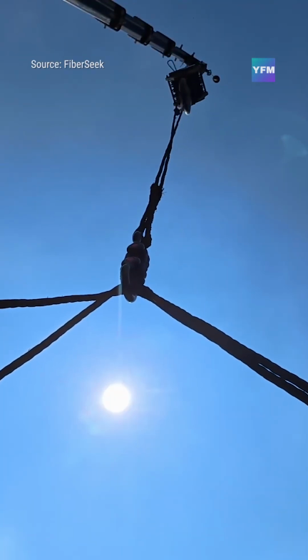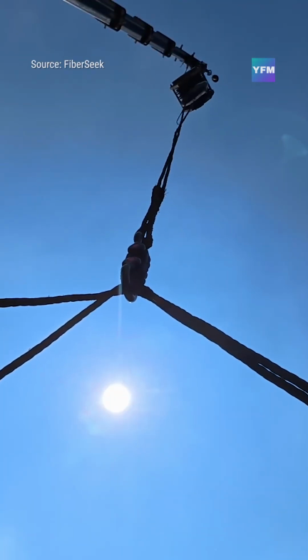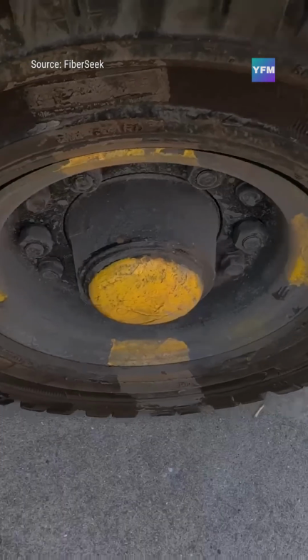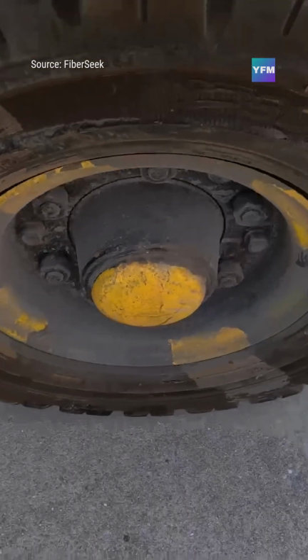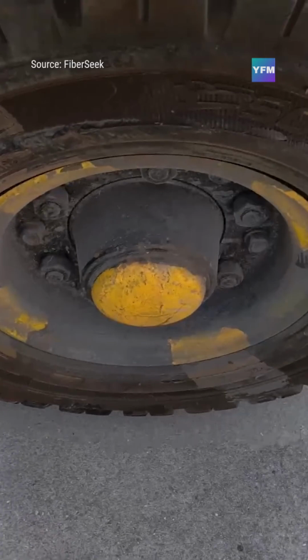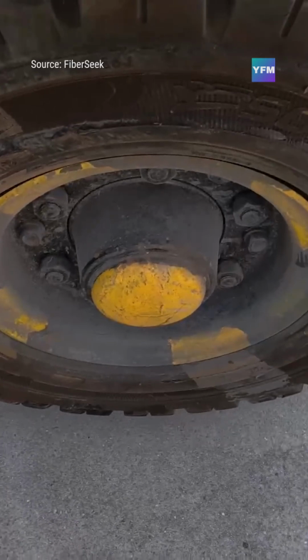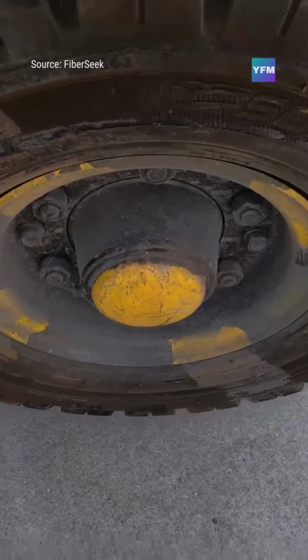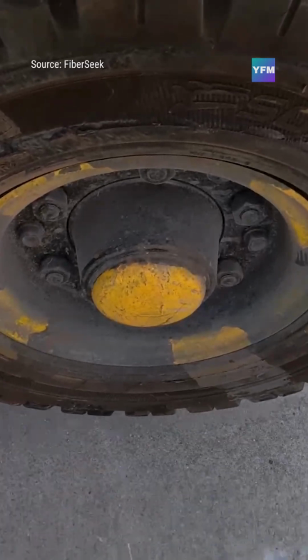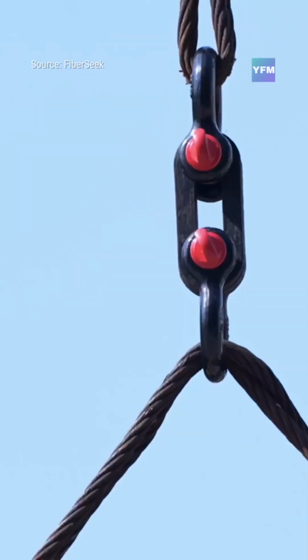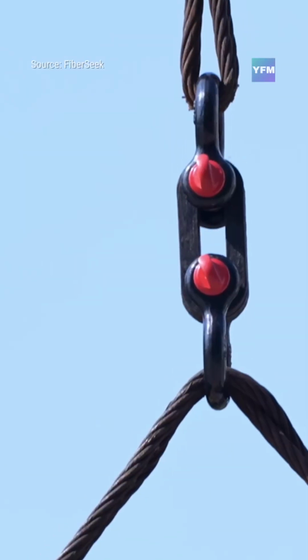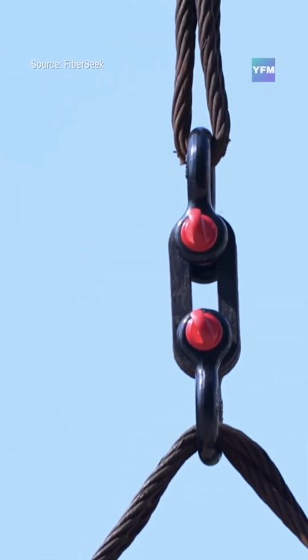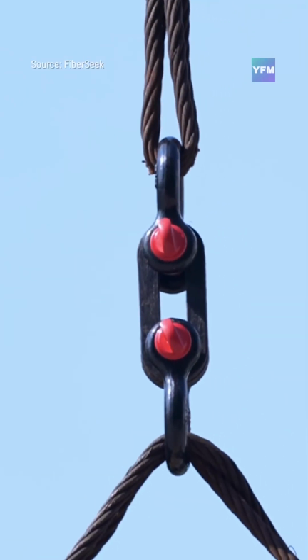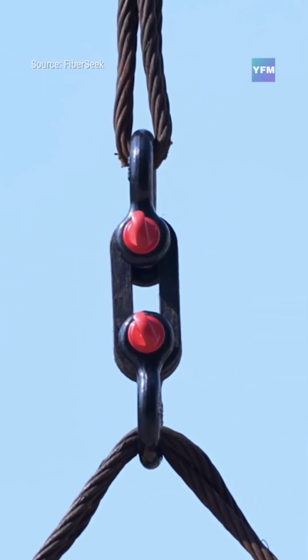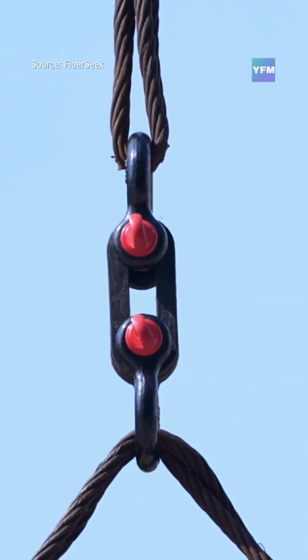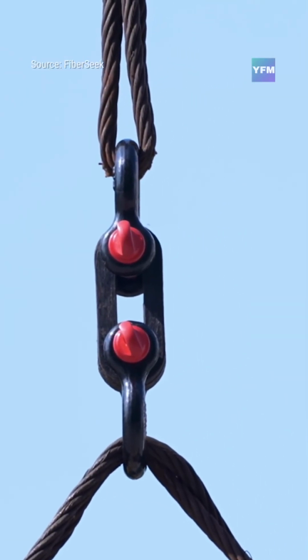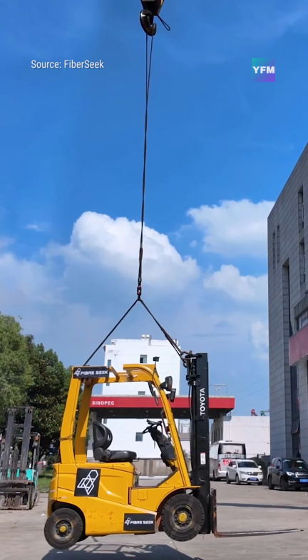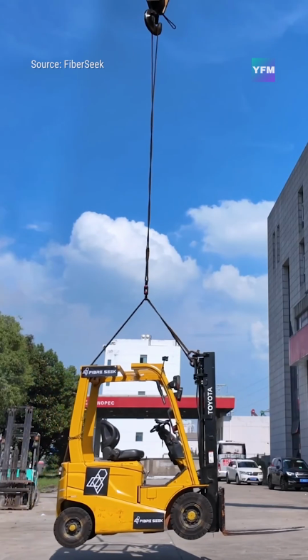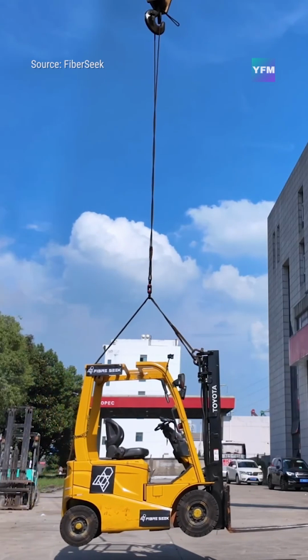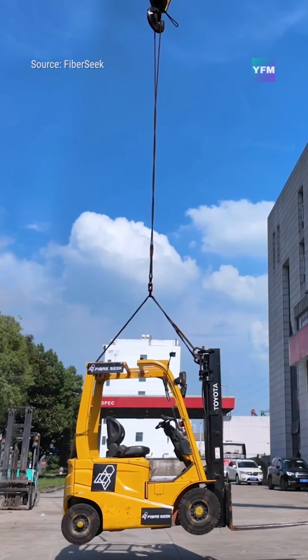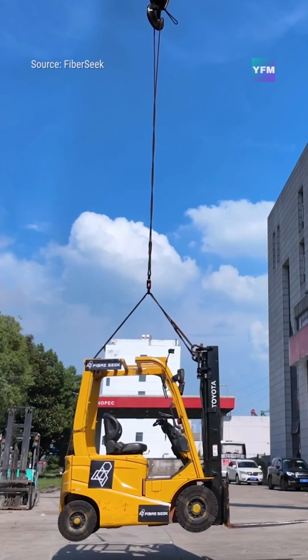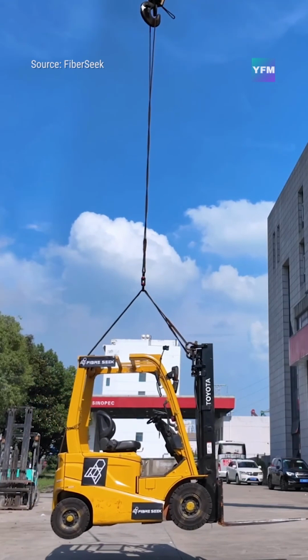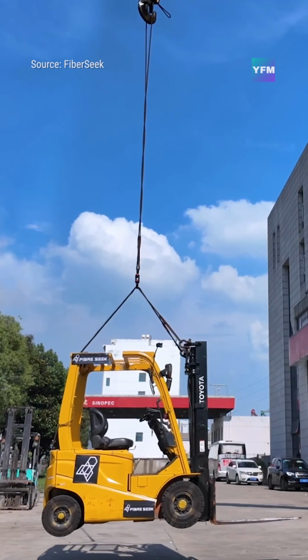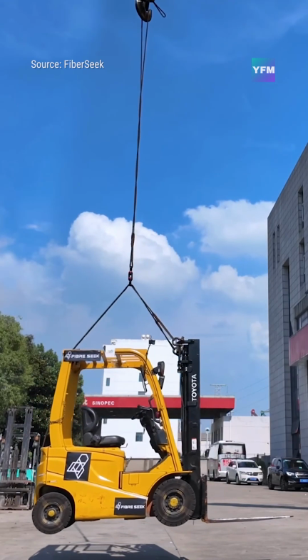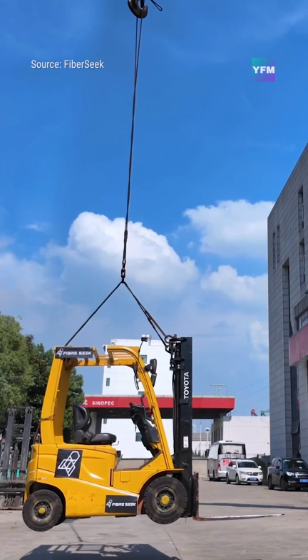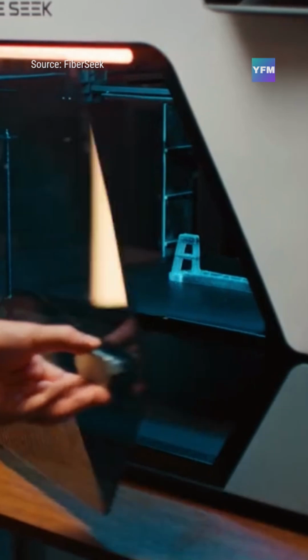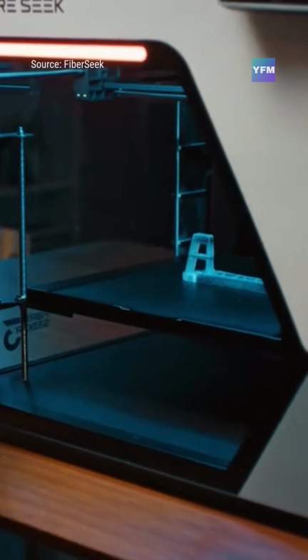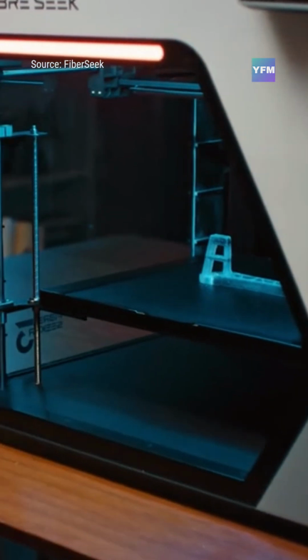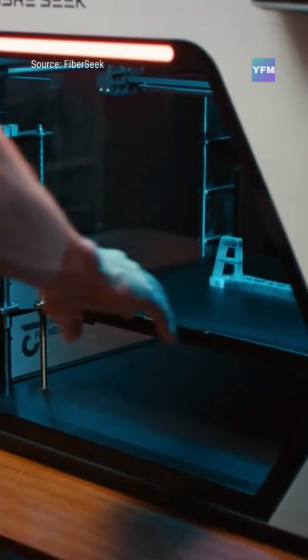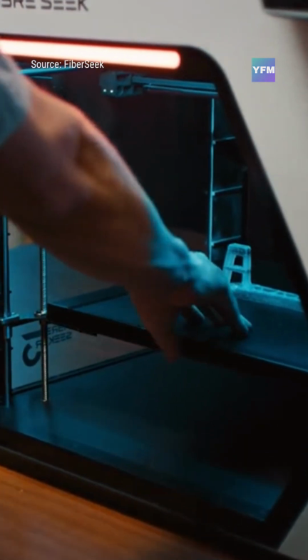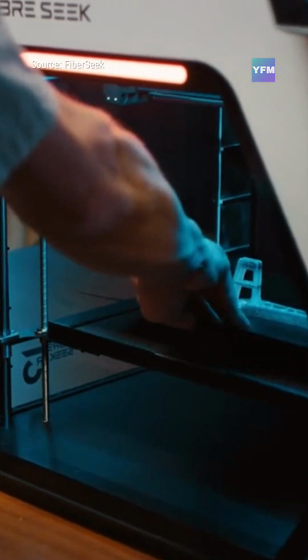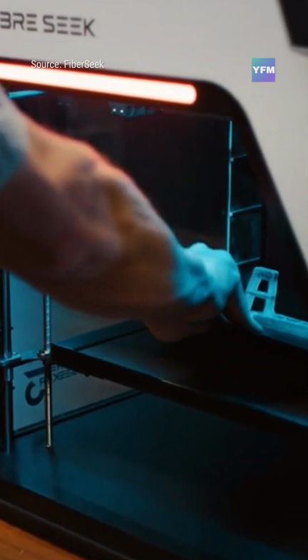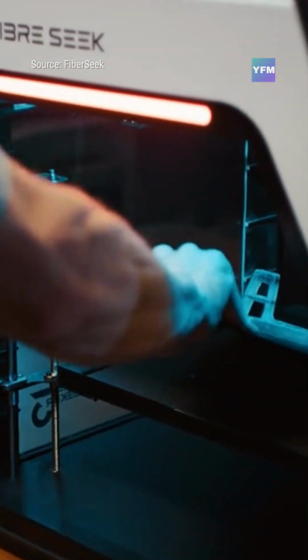The FiberSeeker 3 is built for engineers, makers, and small businesses that need production-ready composite parts without investing in full-scale industrial systems.